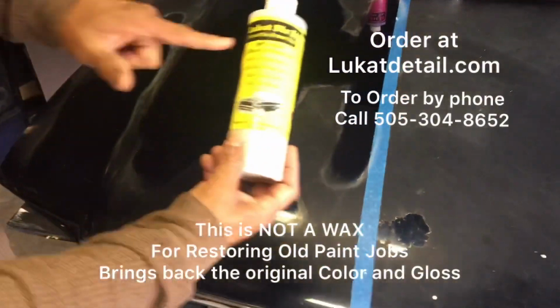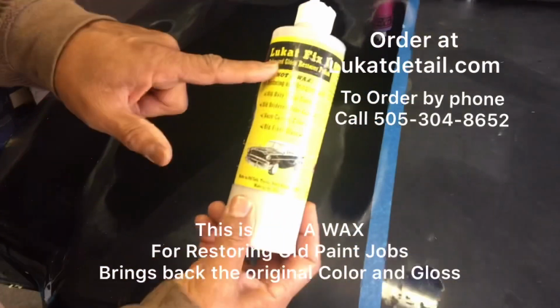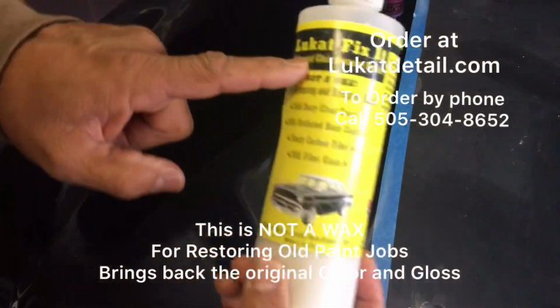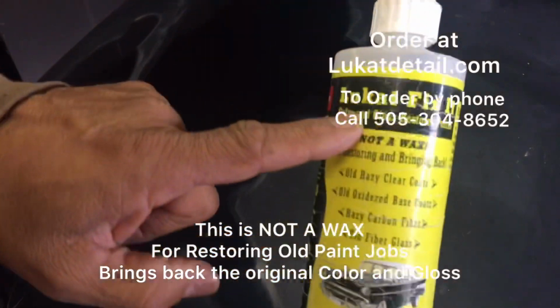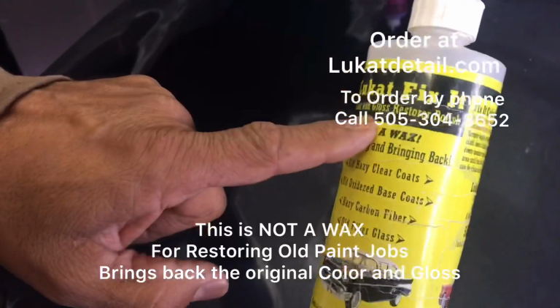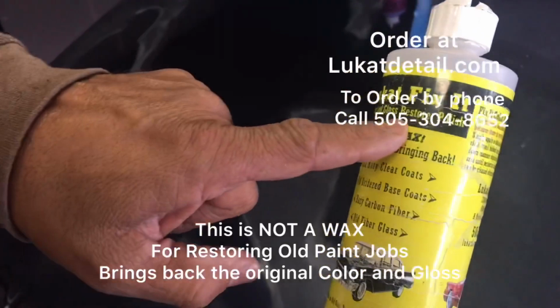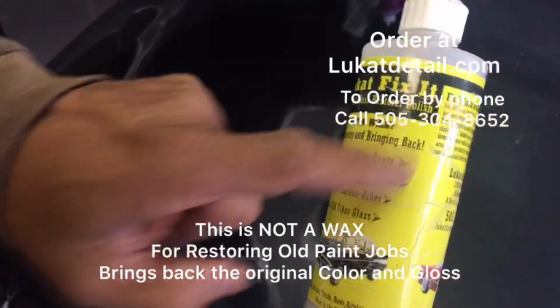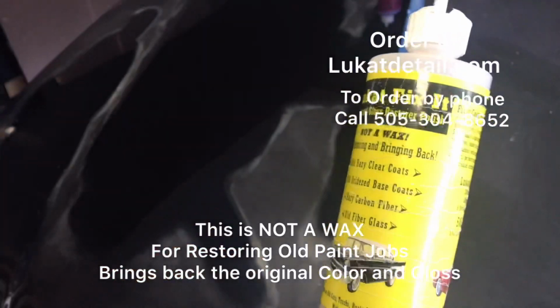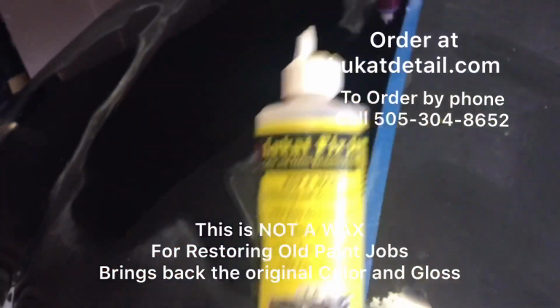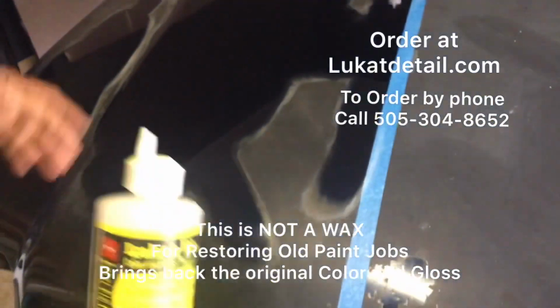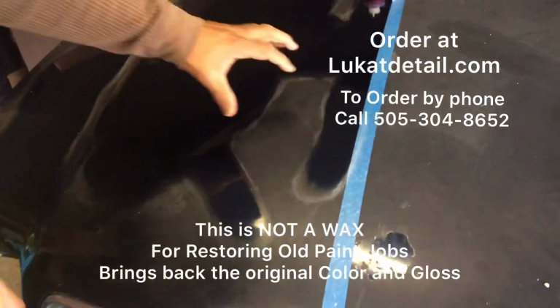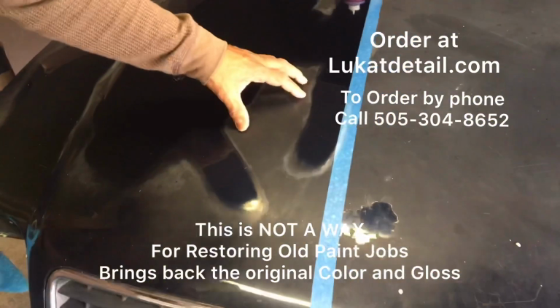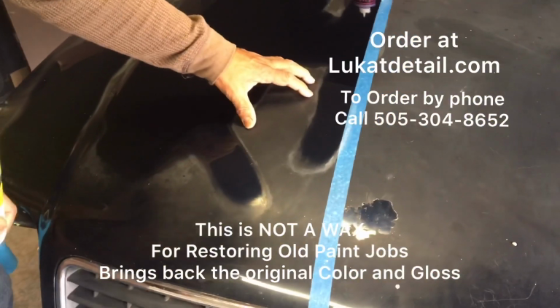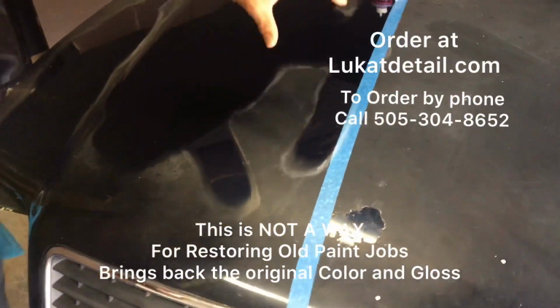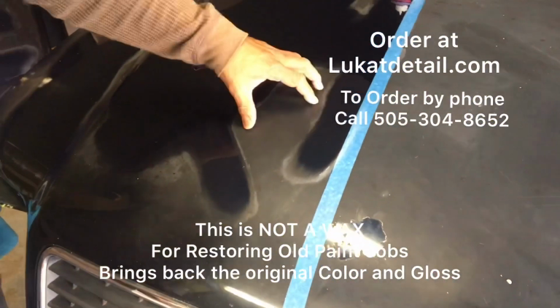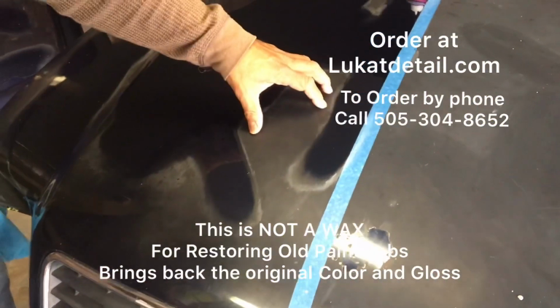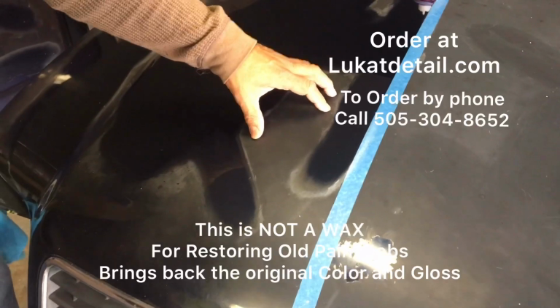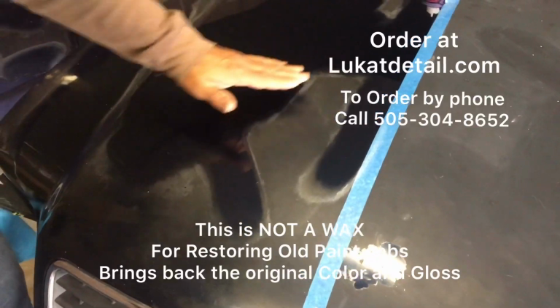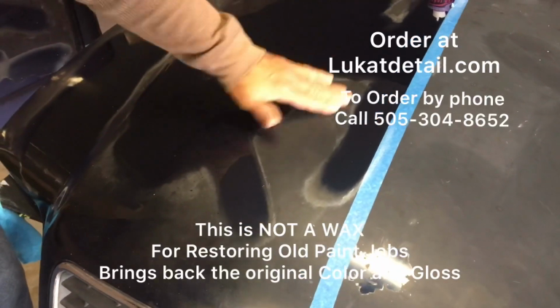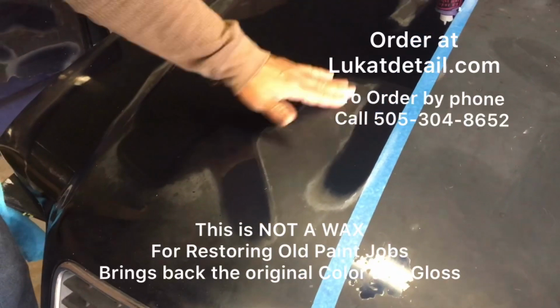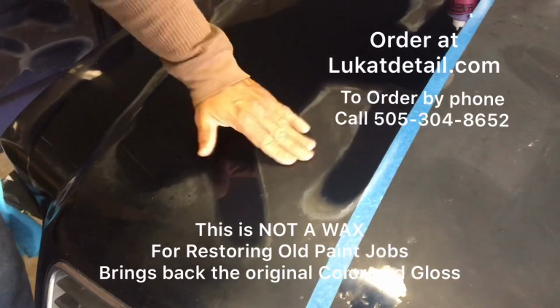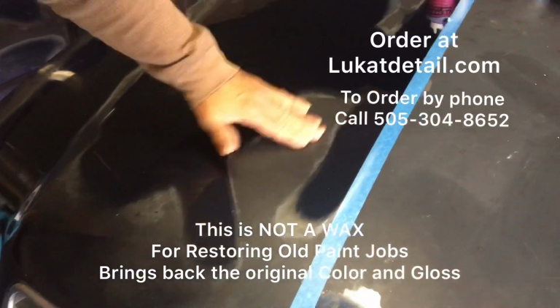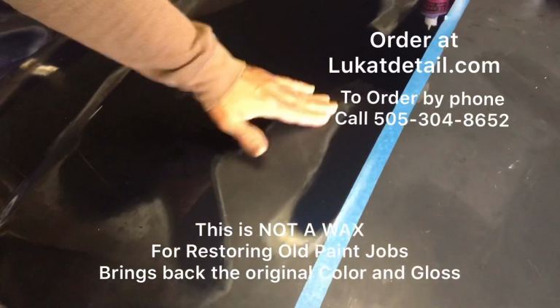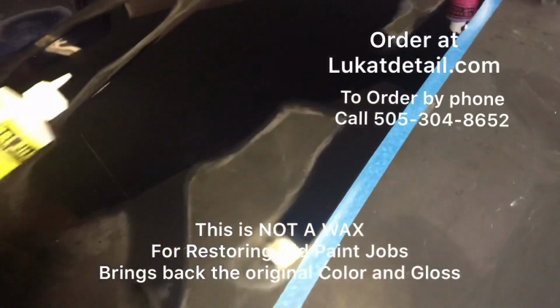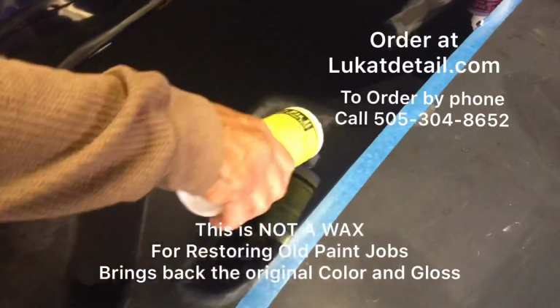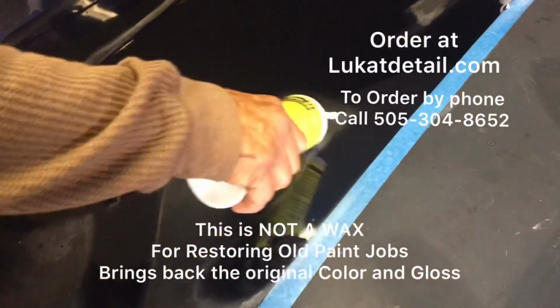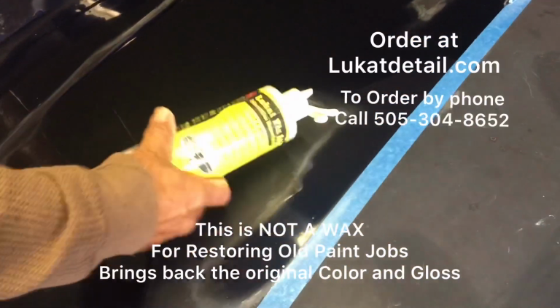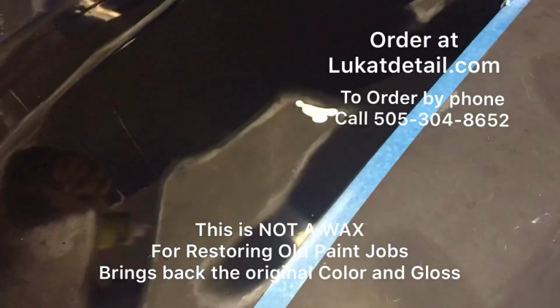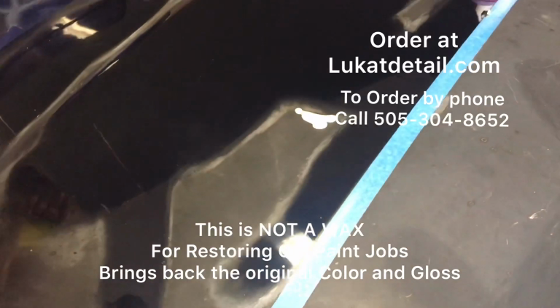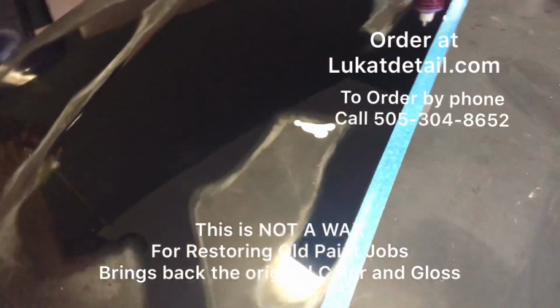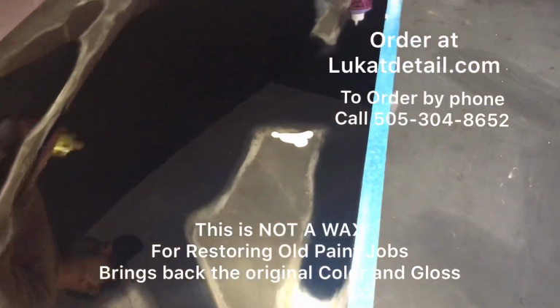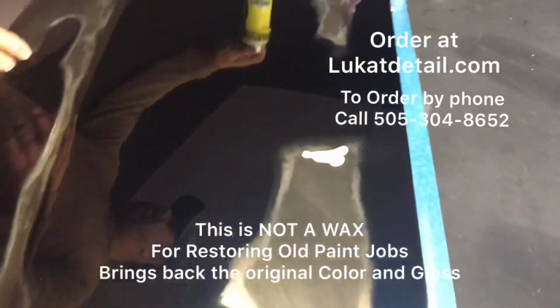What we're going to do right here, right now: I'm going to use a product called Lukat Can't Fix It Color and Gloss Restoration Polish. There is still color, there's still gloss here - it's just buried underneath all this toasted, oxidized paint. This is very easy to use; anybody can do this stuff.